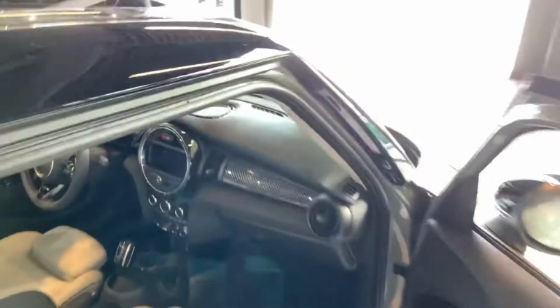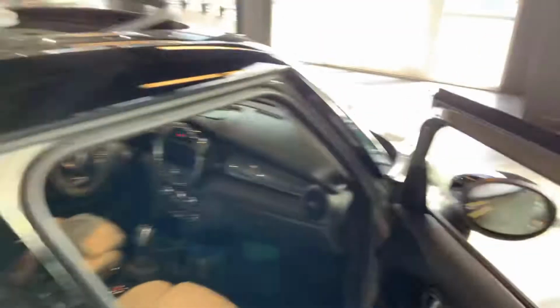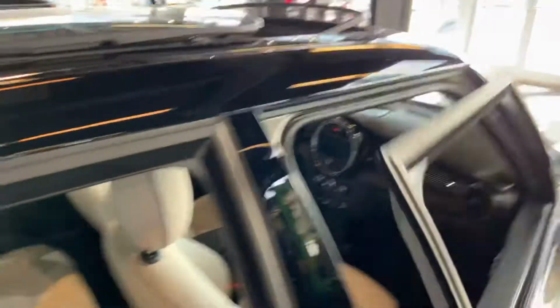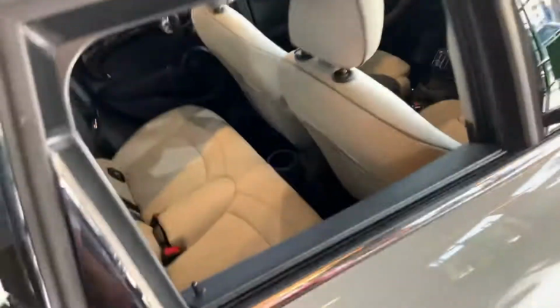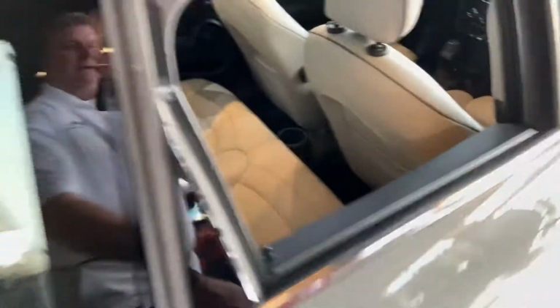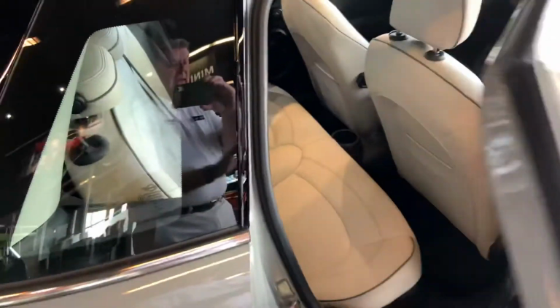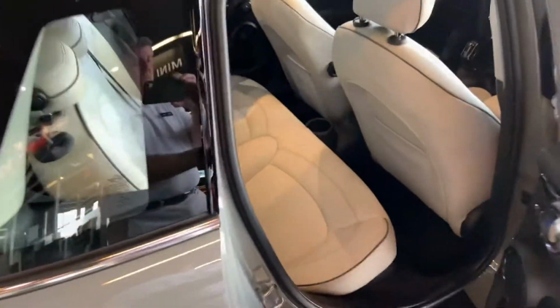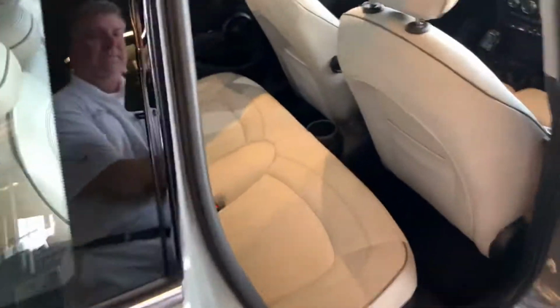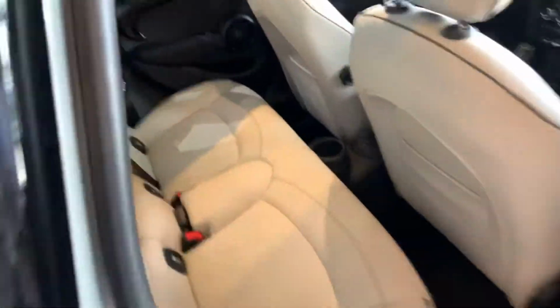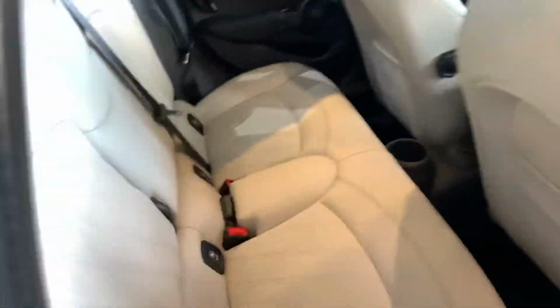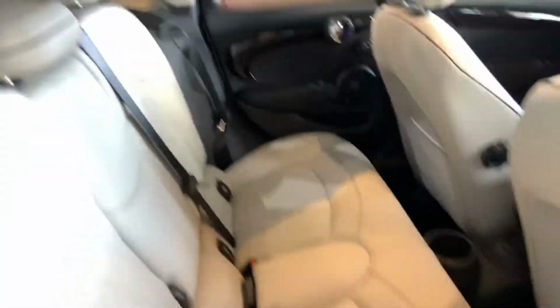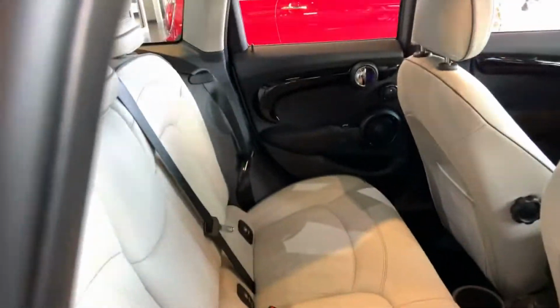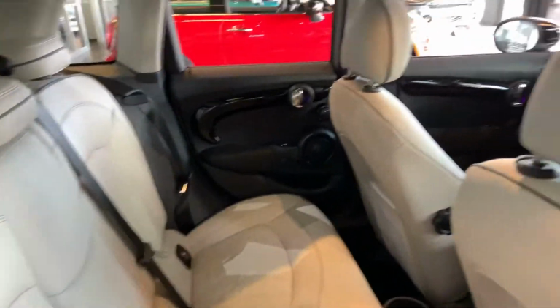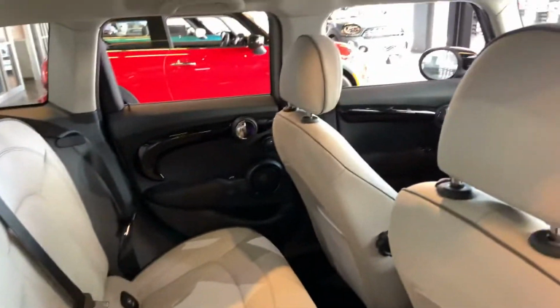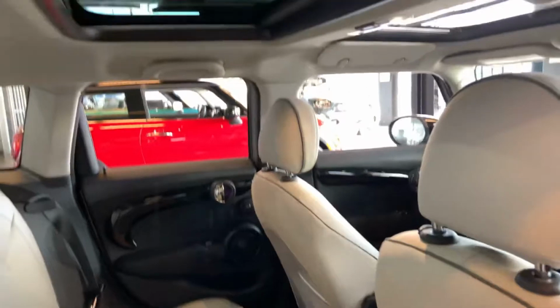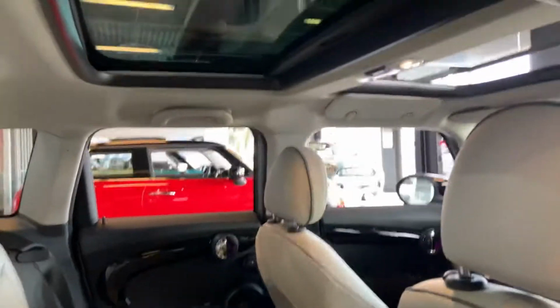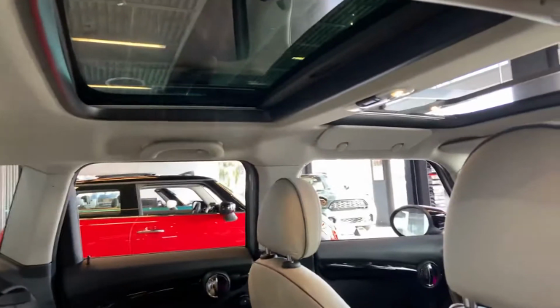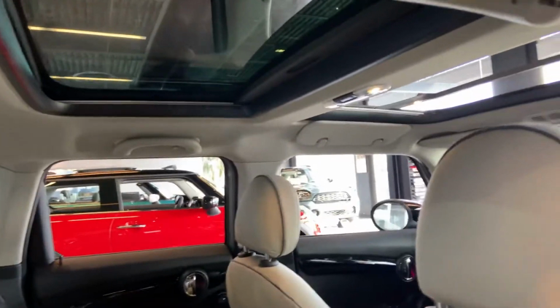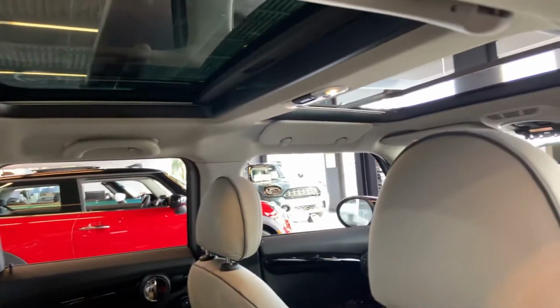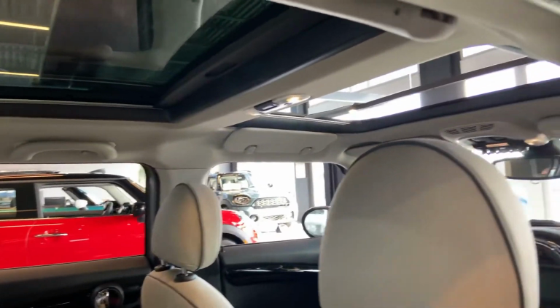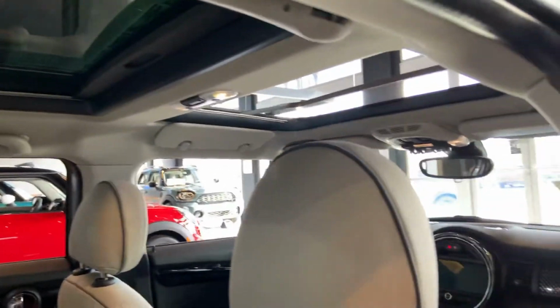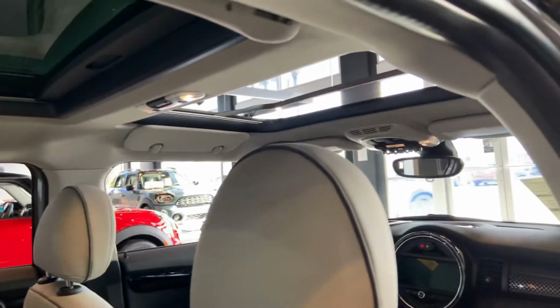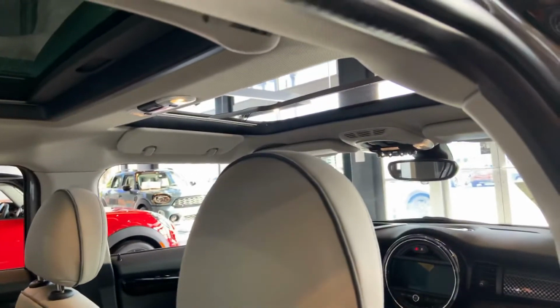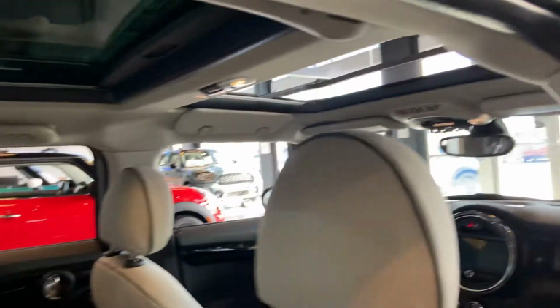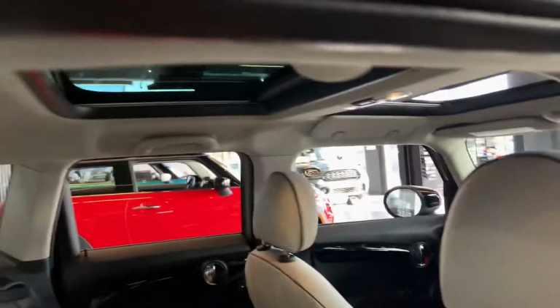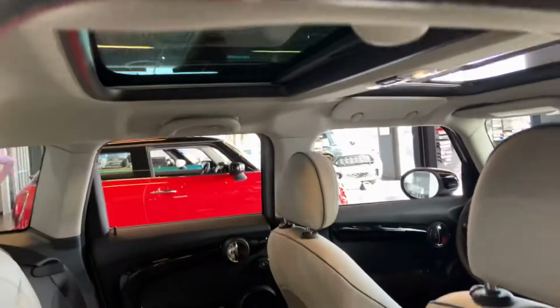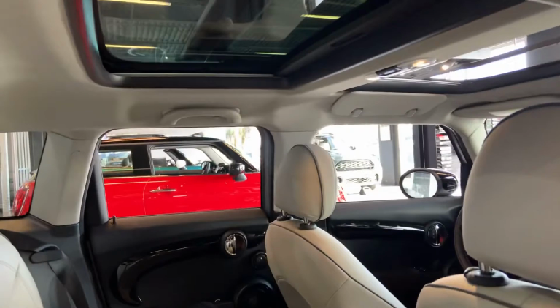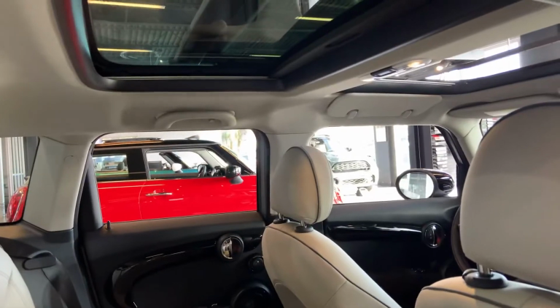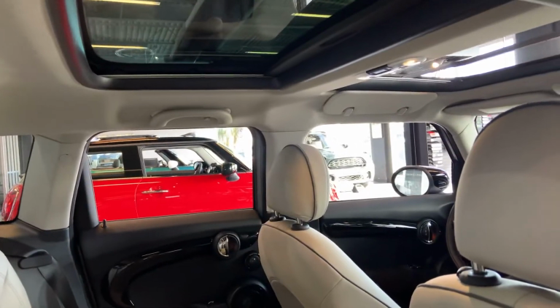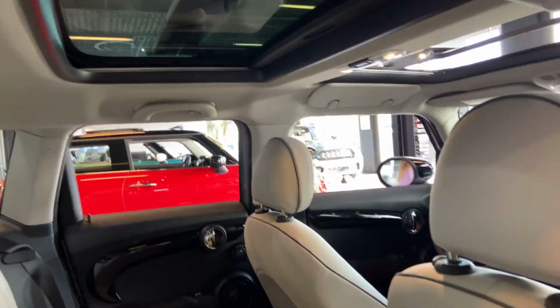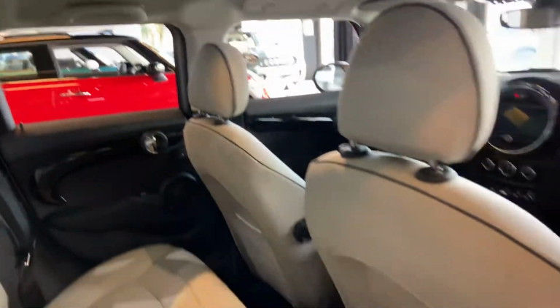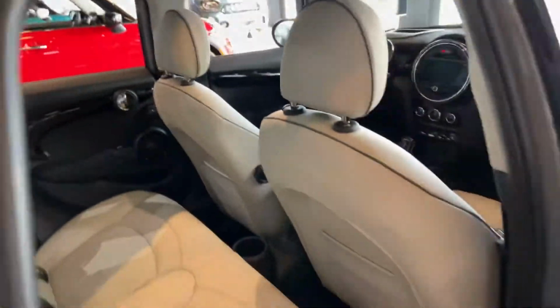And it is the four-door. Here is the back seat area. Obviously the panoramic moonroof — the front is power, the rear is fixed, but you have that sliding sunshade.